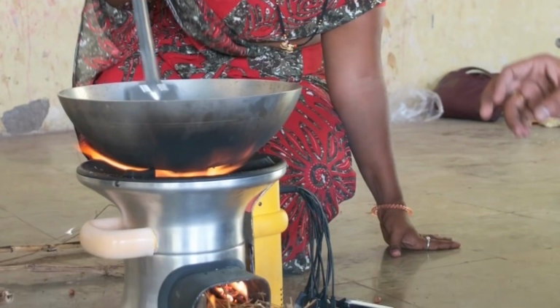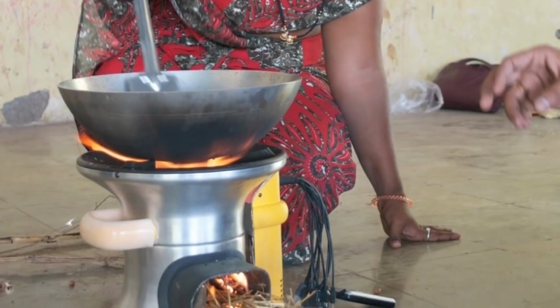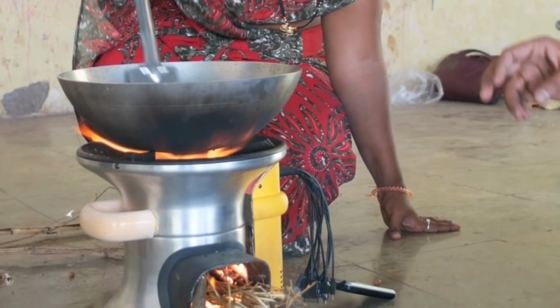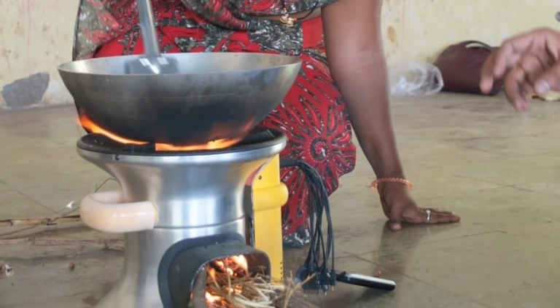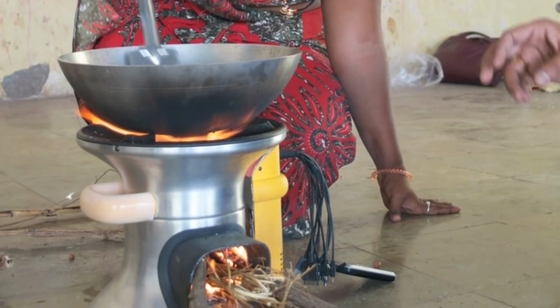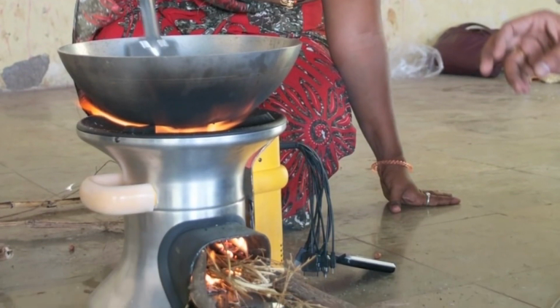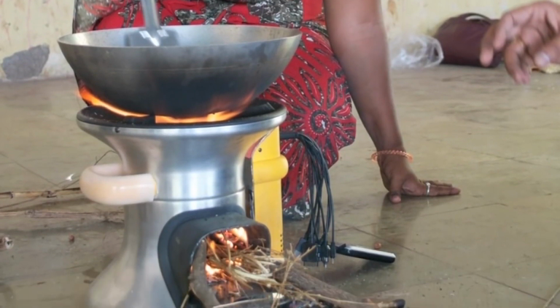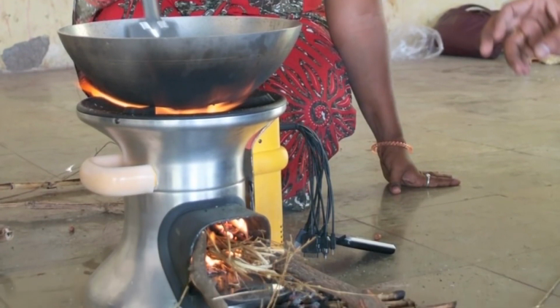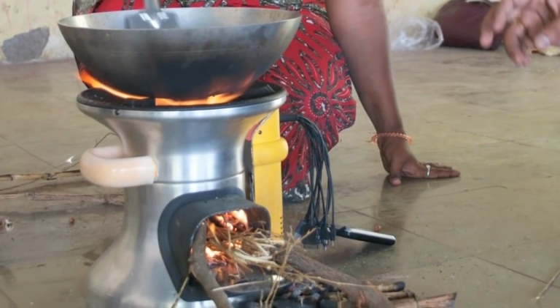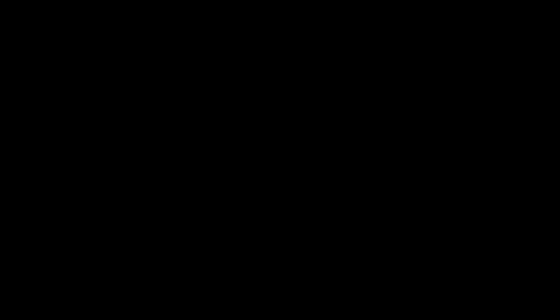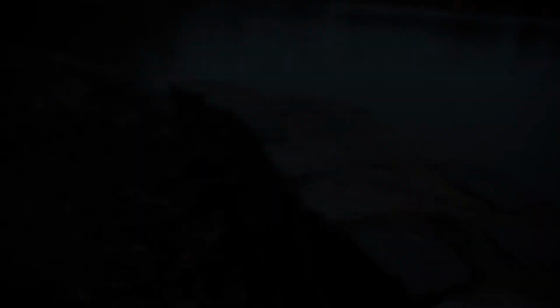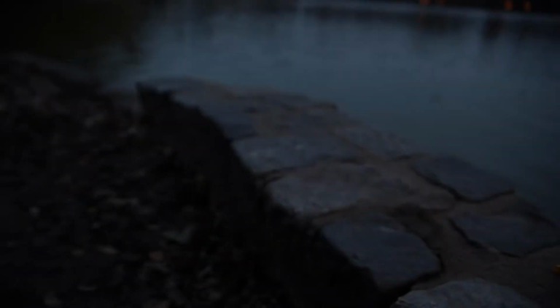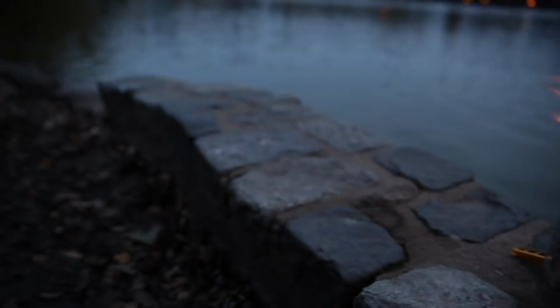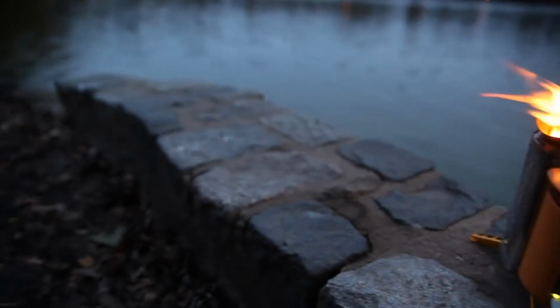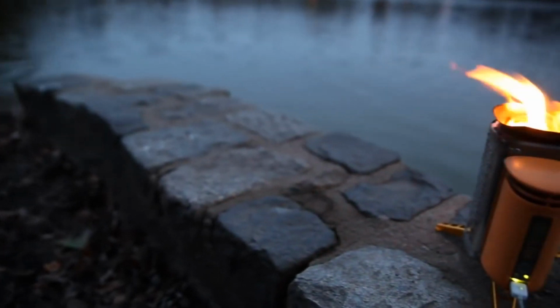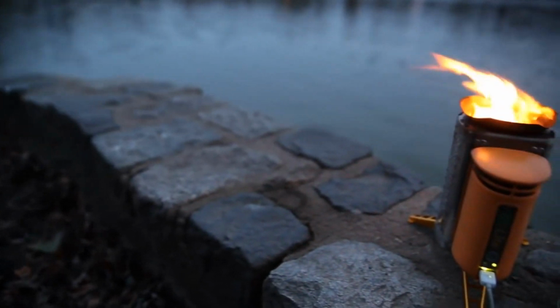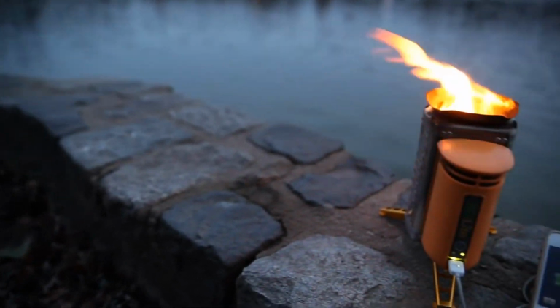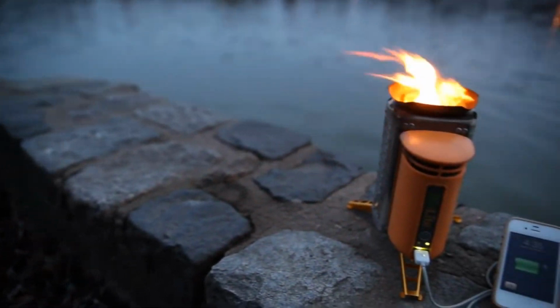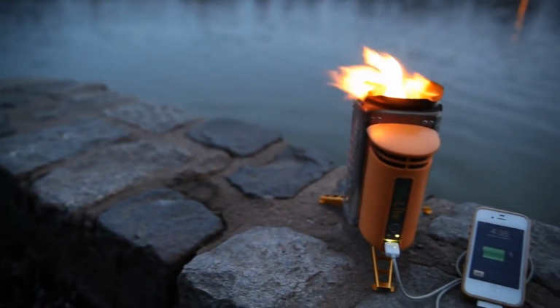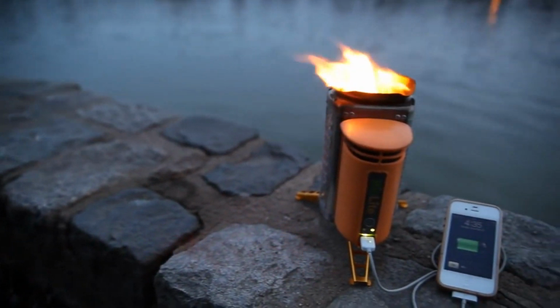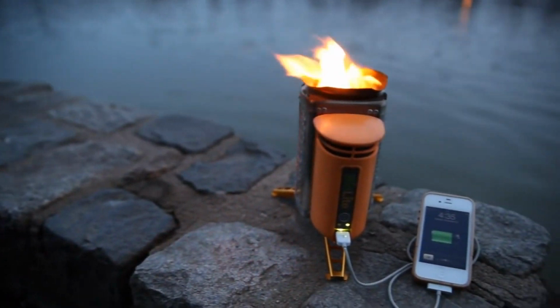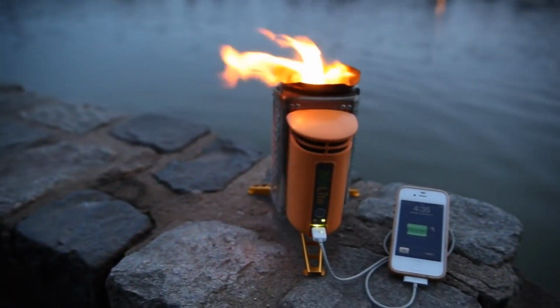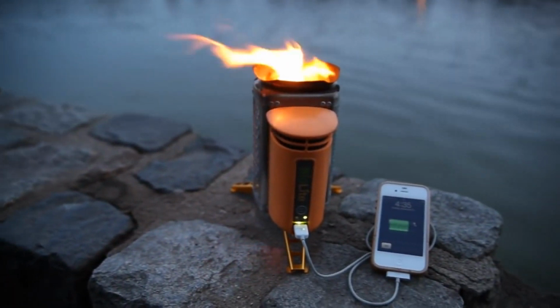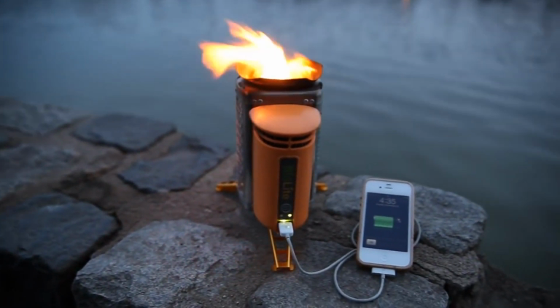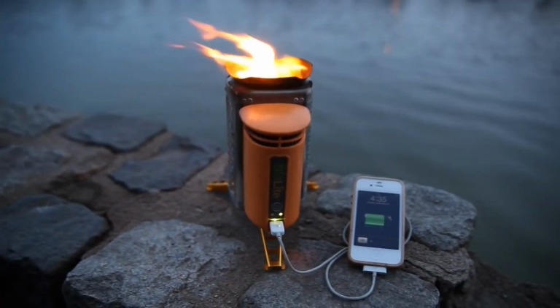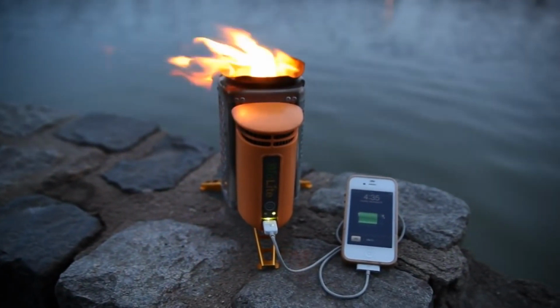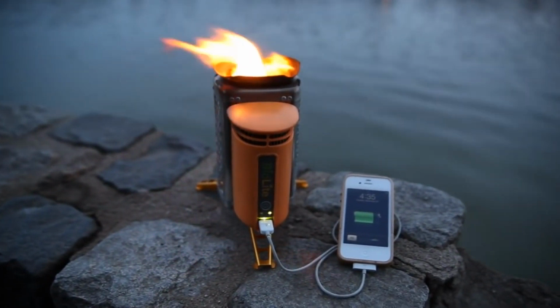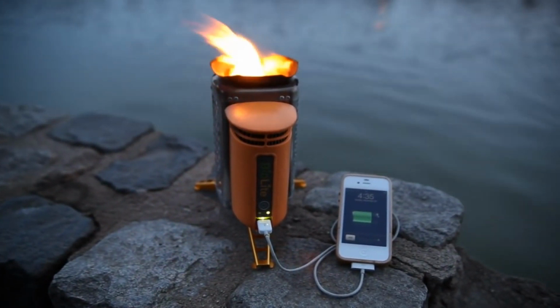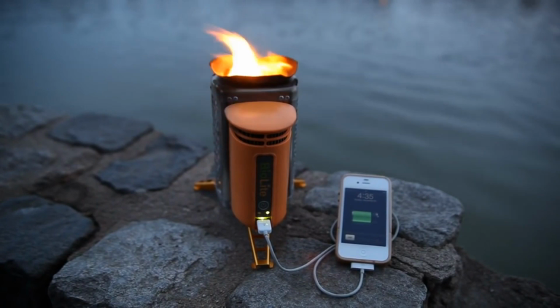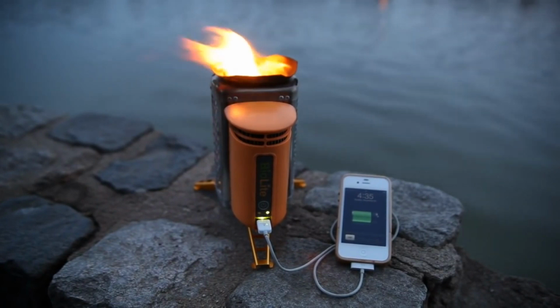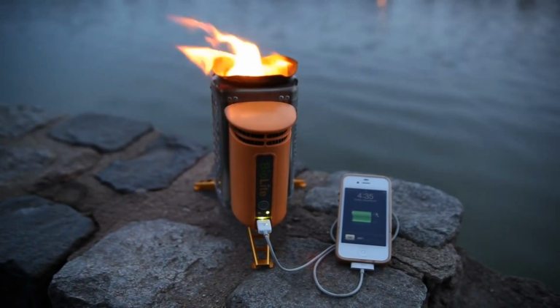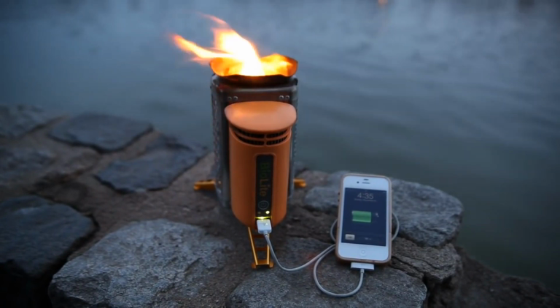You can turn fire into electricity using wood. Combining the benefits of a lightweight backpack and an off-grid charger, the BioLite wood-burning camp stove can cook a meal while charging your gadgets.